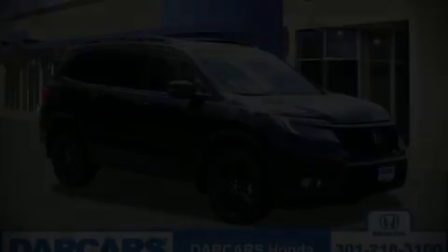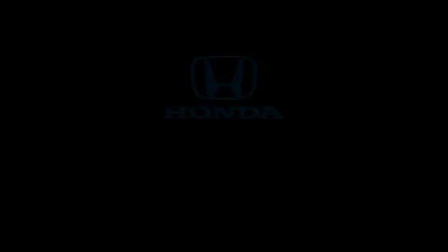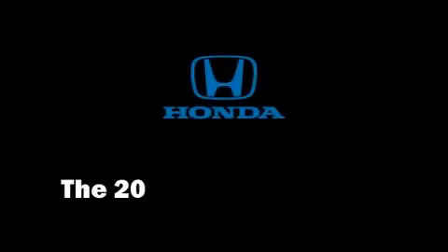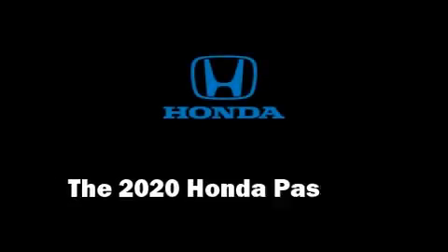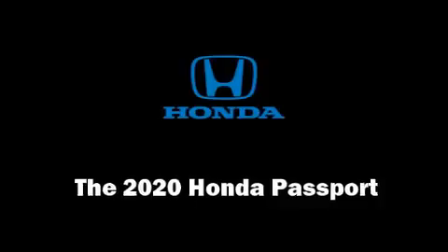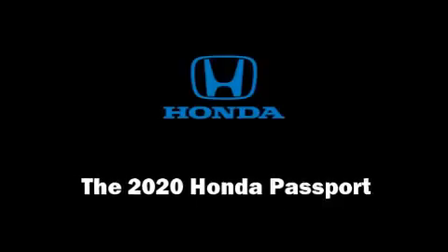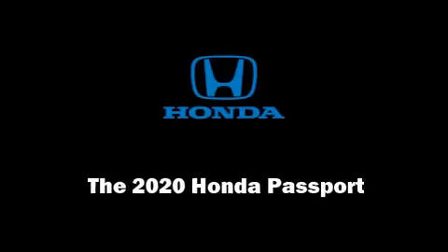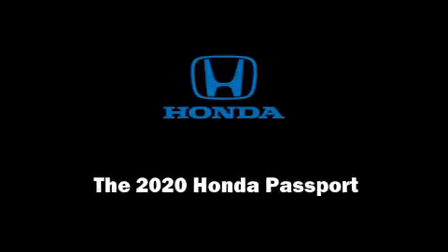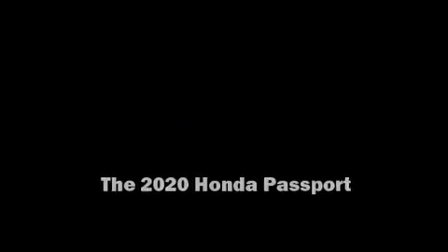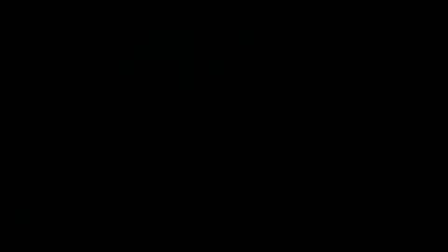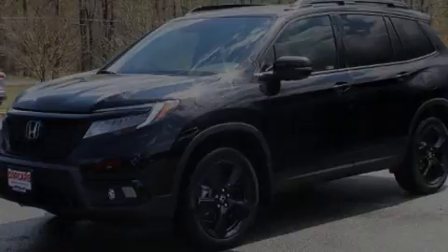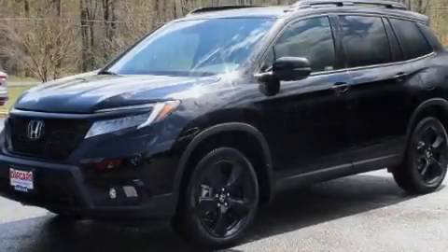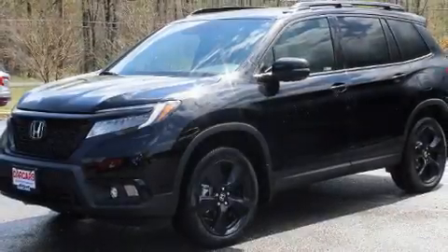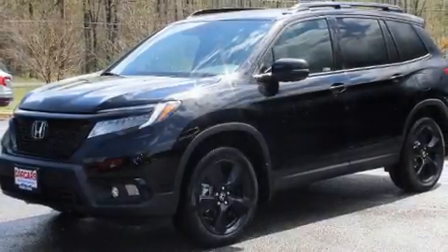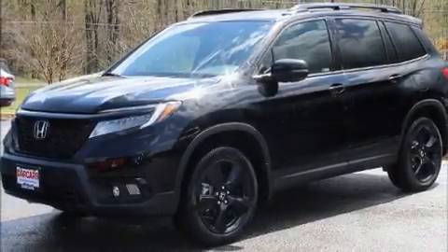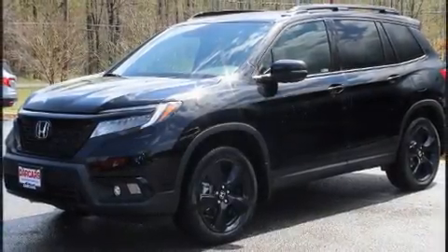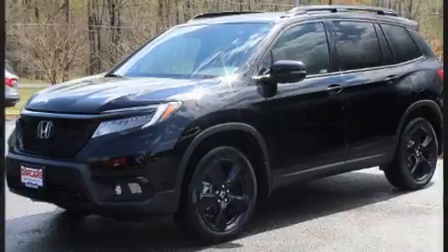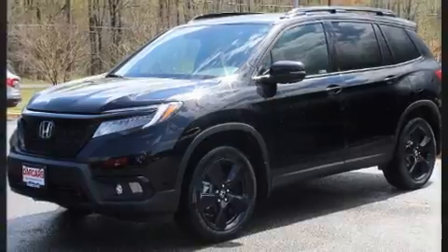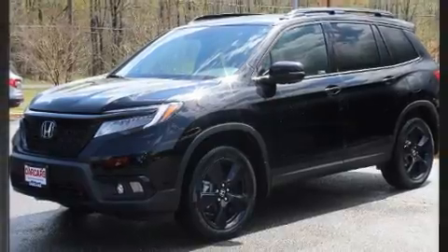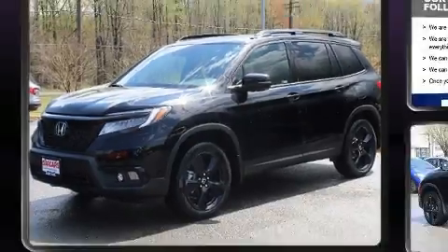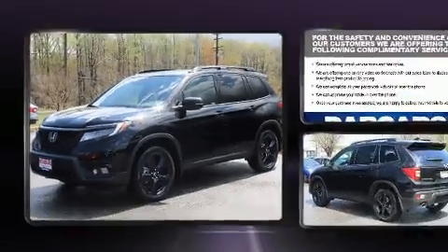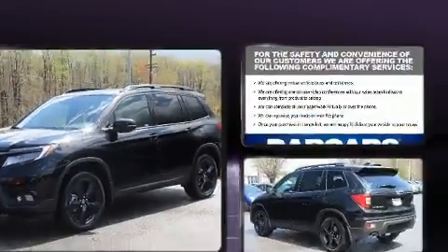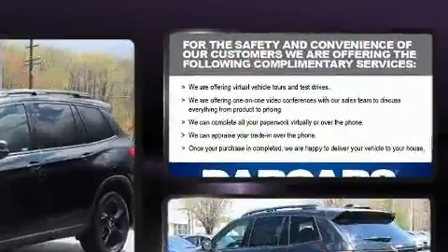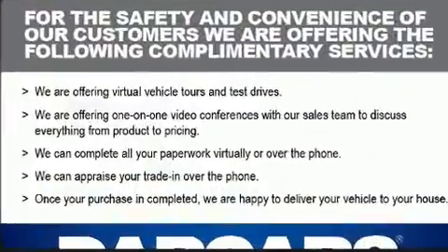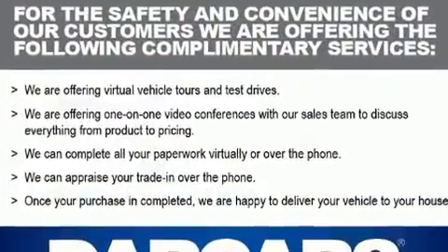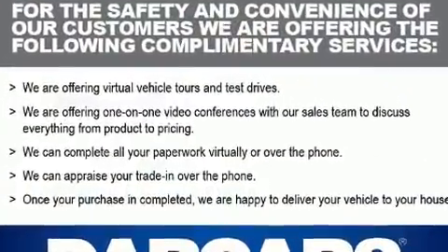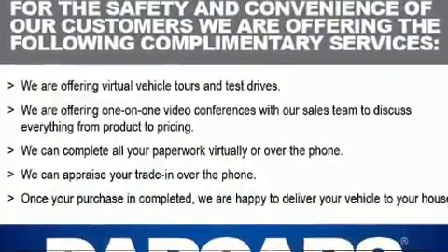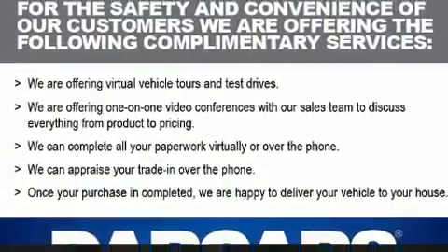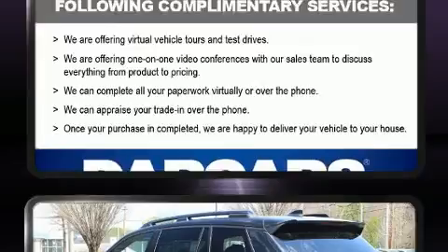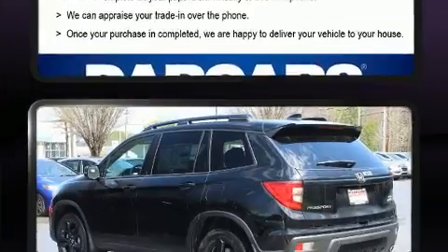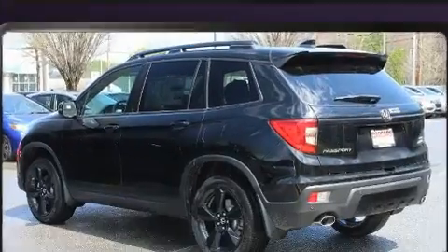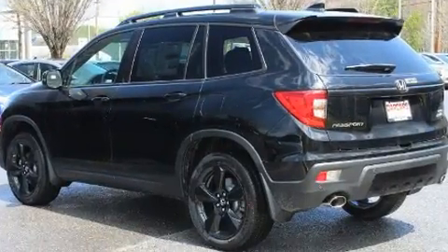You can expect a lot from the 2020 Honda Passport. Under the hood, you'll find a six-cylinder engine with more than 270 horsepower. And for added security, Dynamic Stability Control supplements the drivetrain.